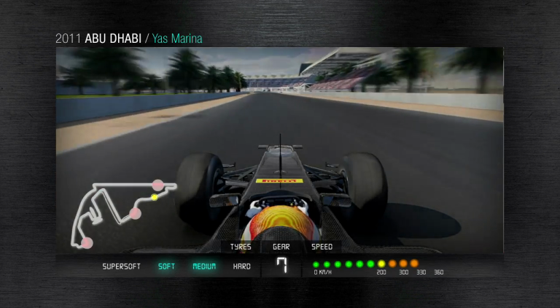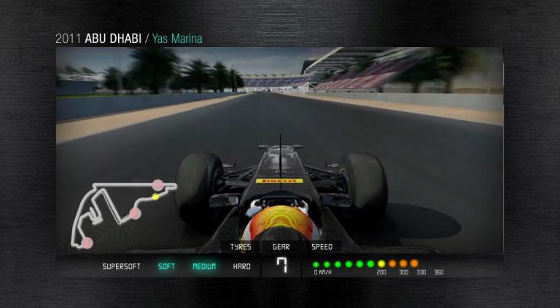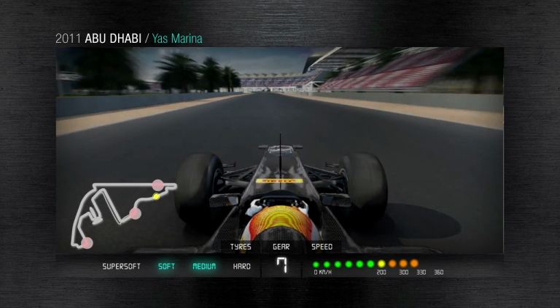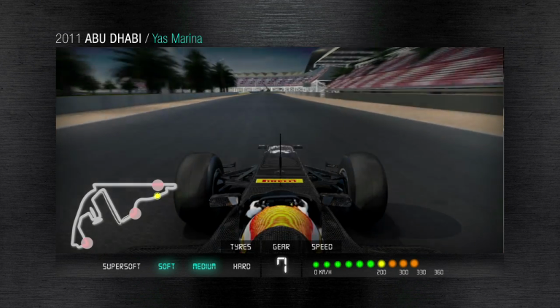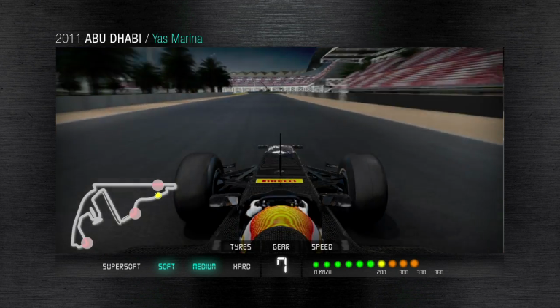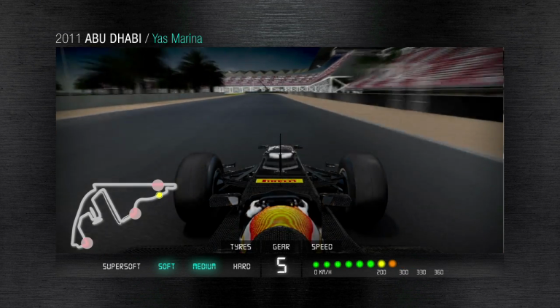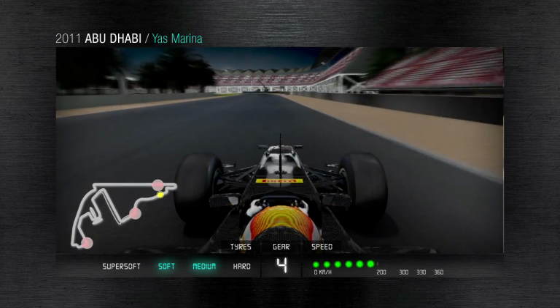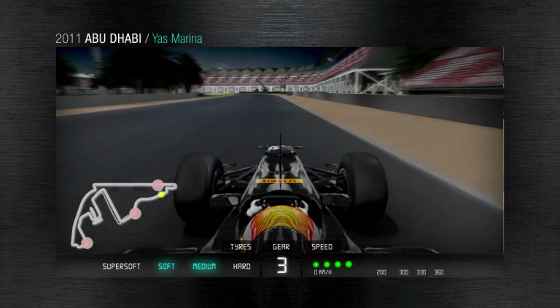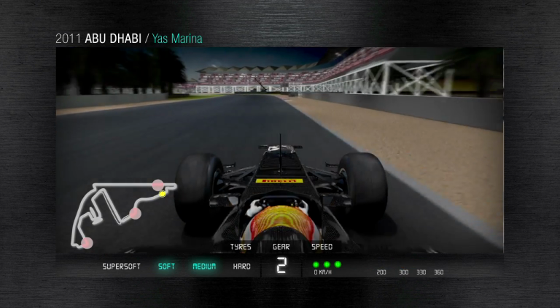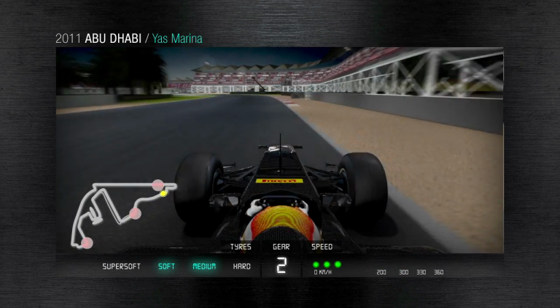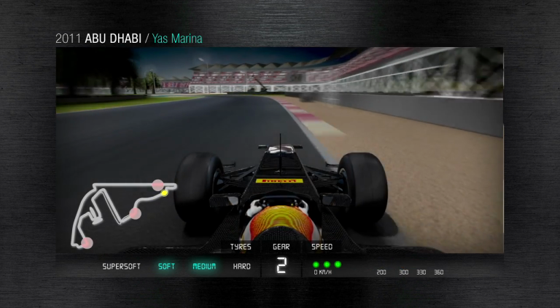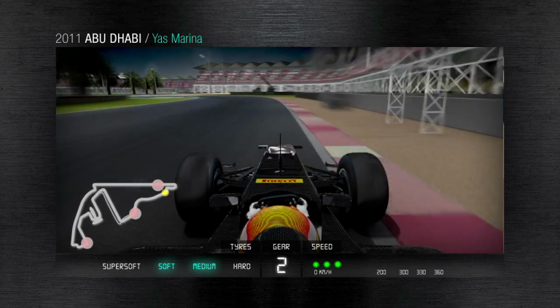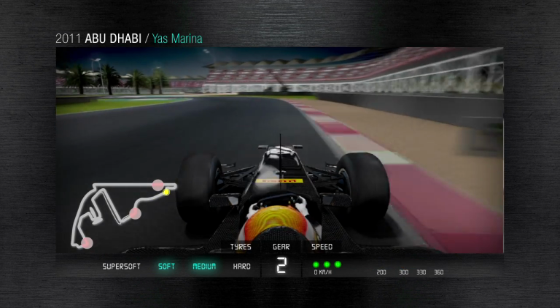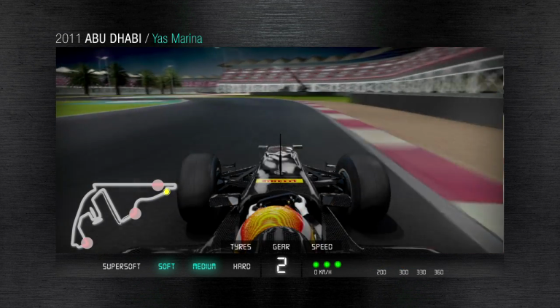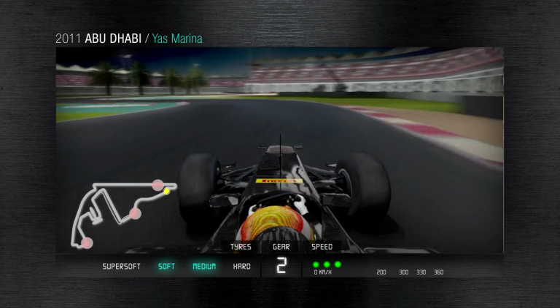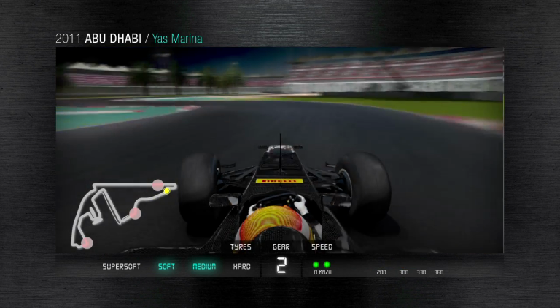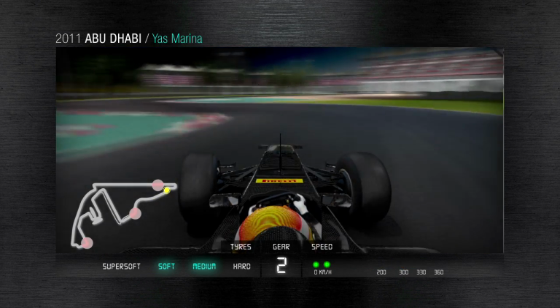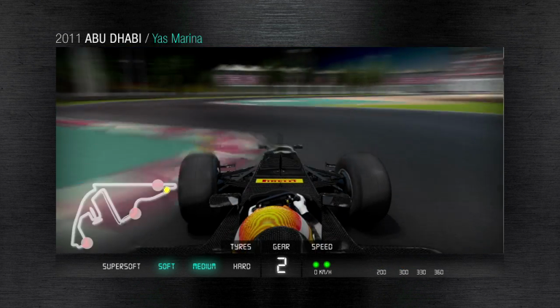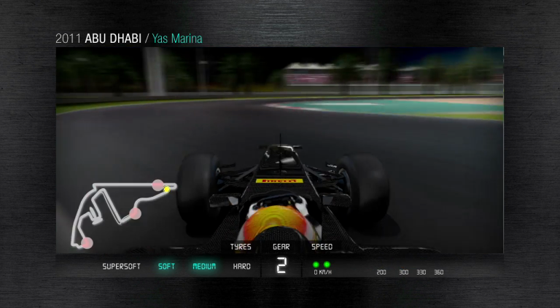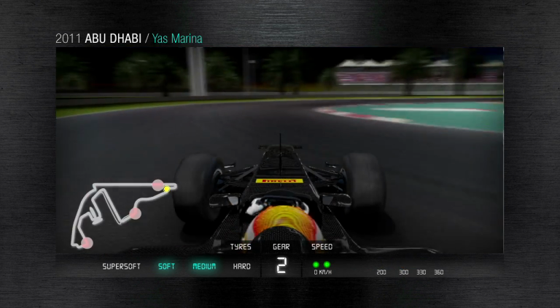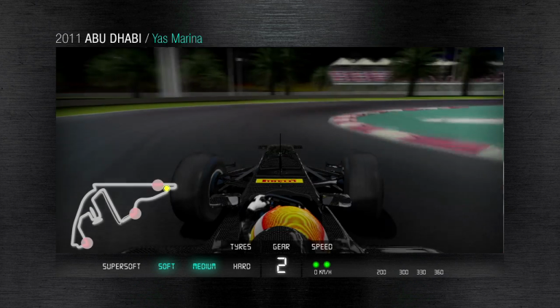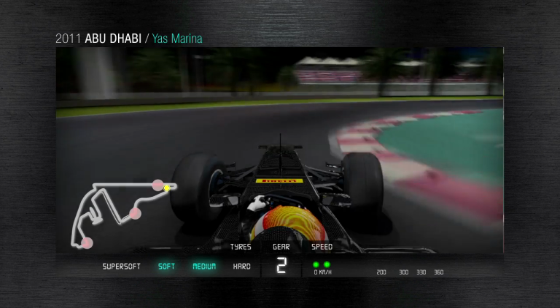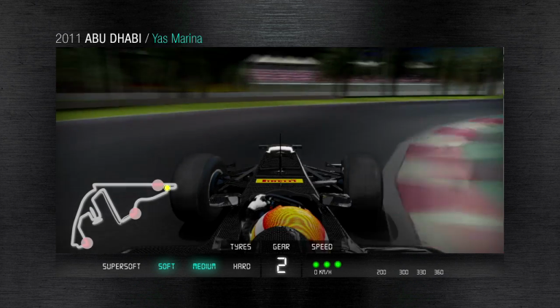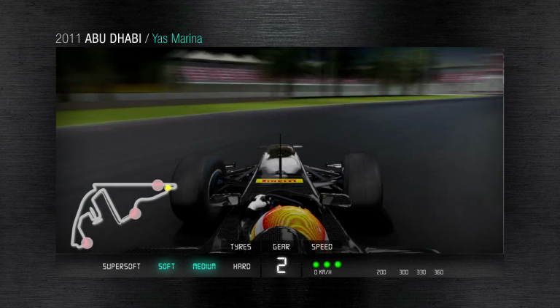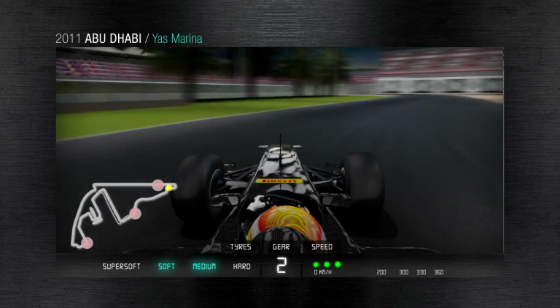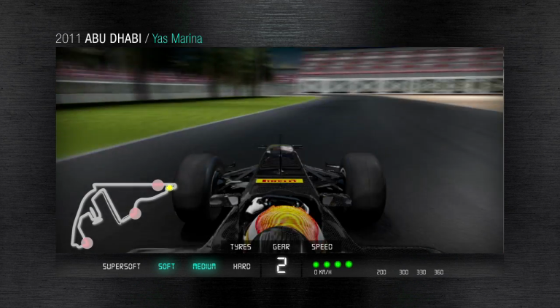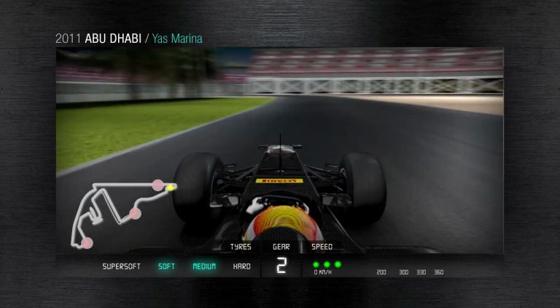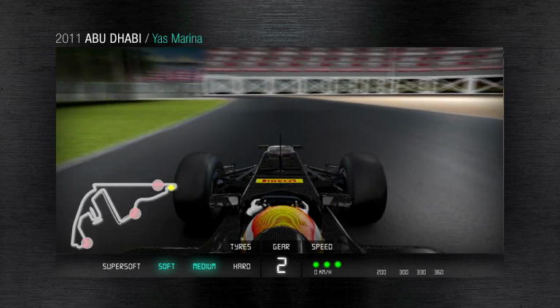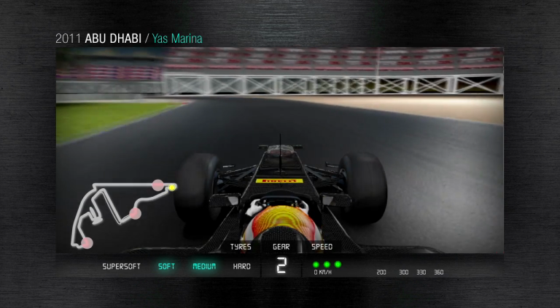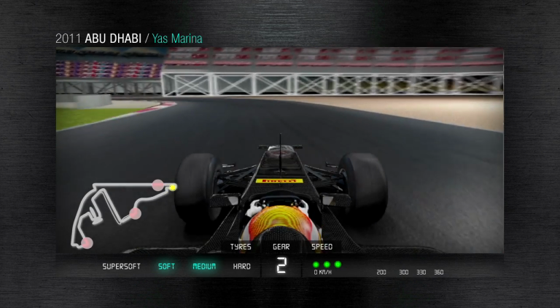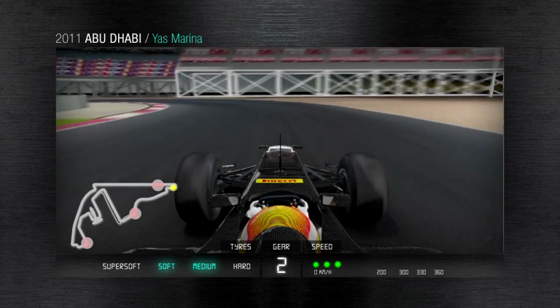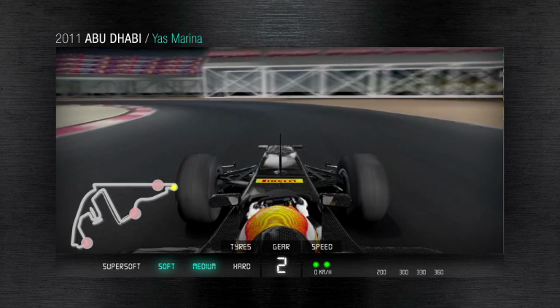After a heavy braking area we enter the slowest part of the circuit. In the evening the track temperature is lower and this alters the amount of grip, which has an effect on the car setup.